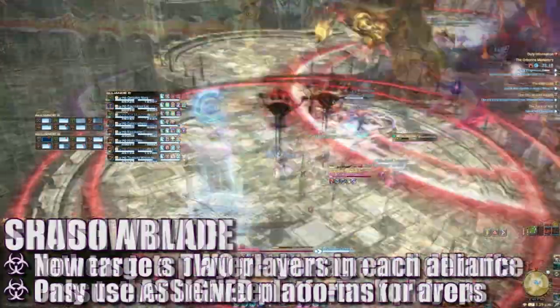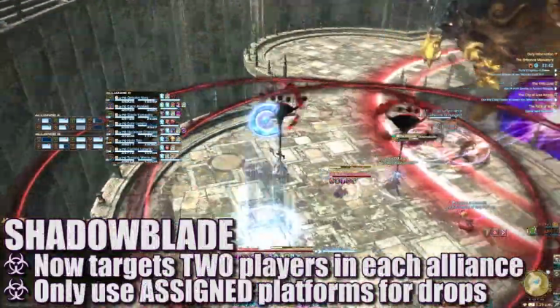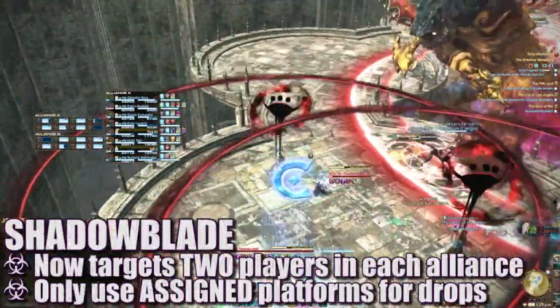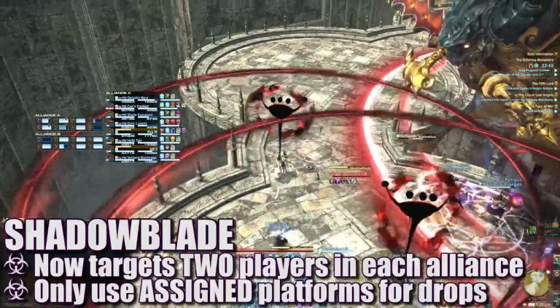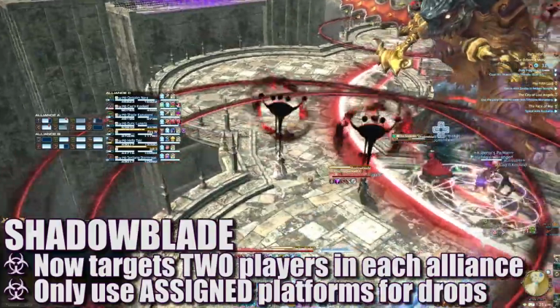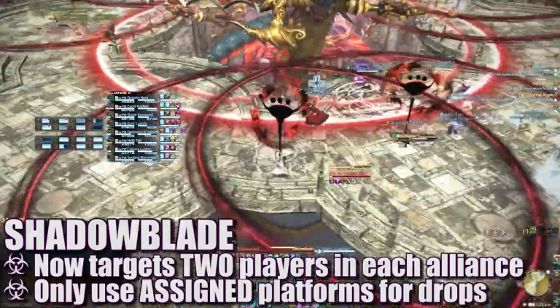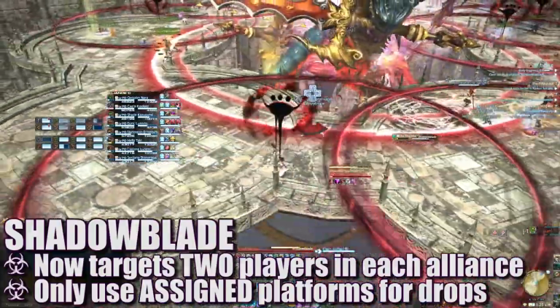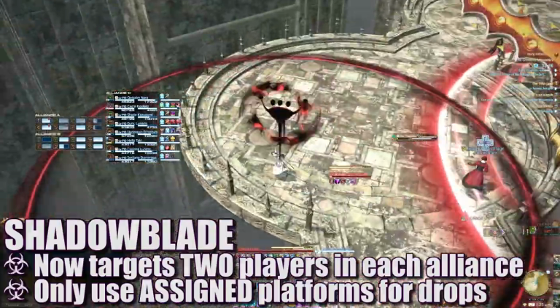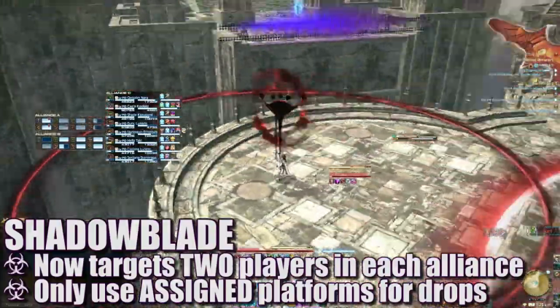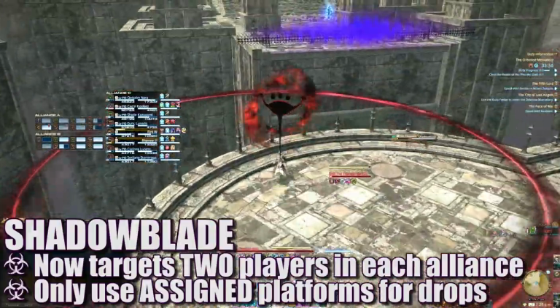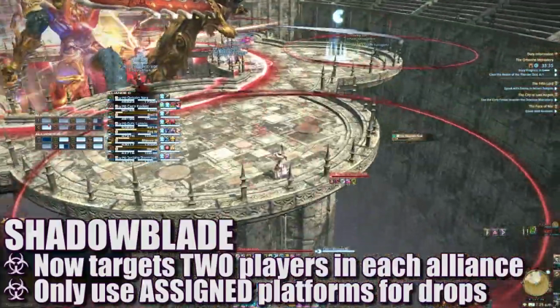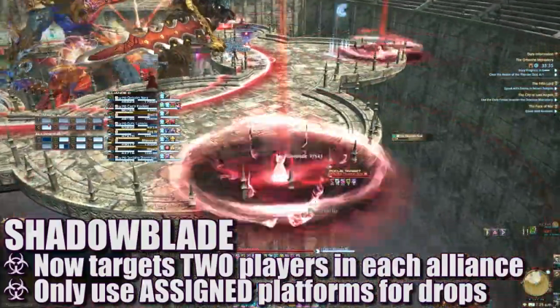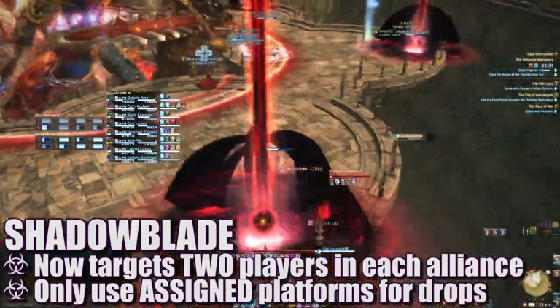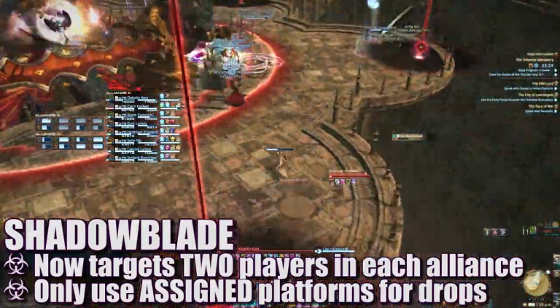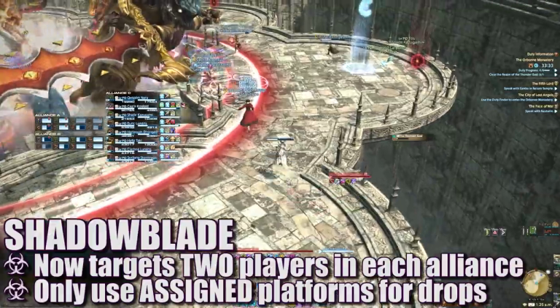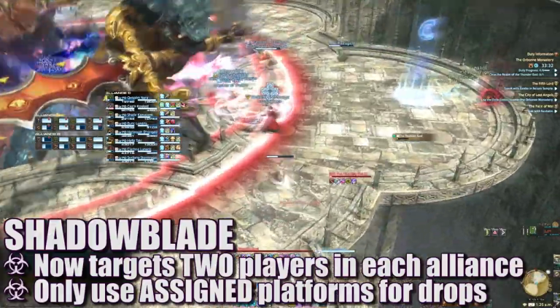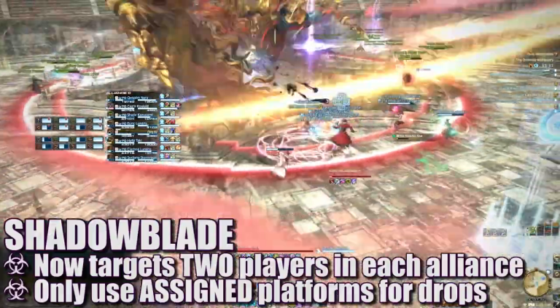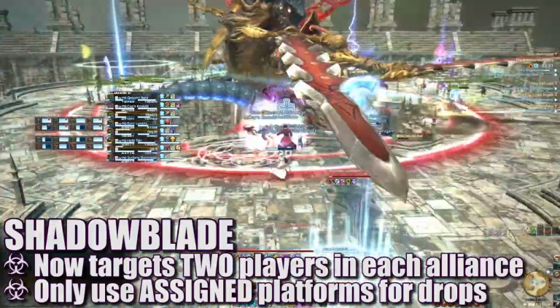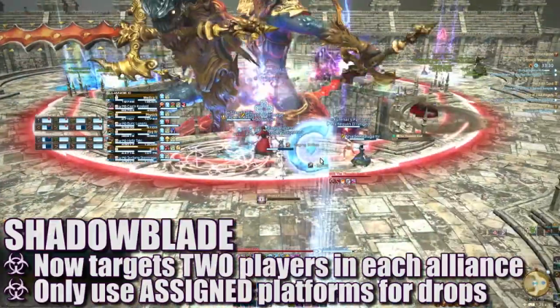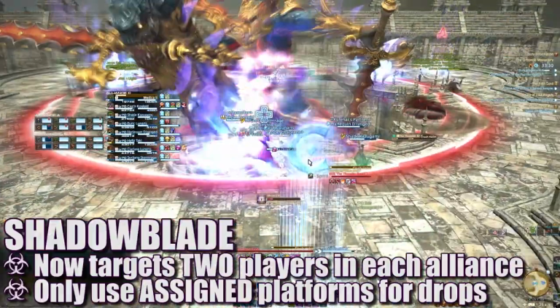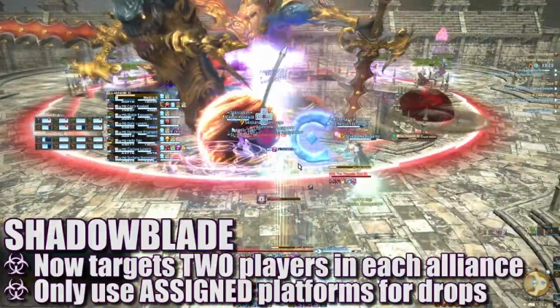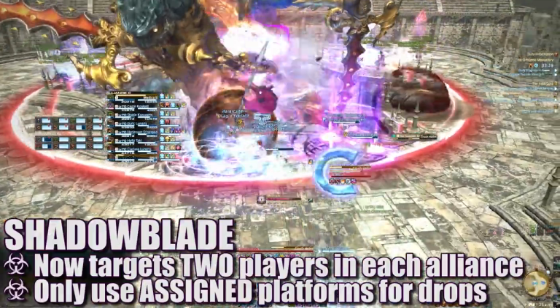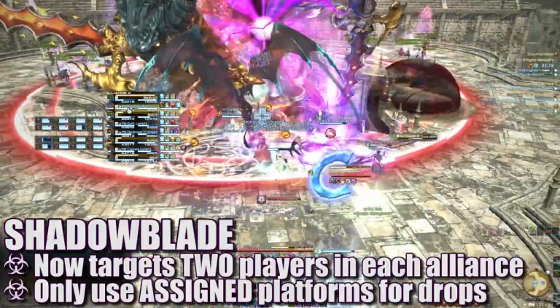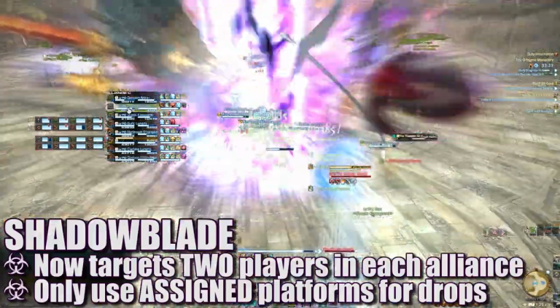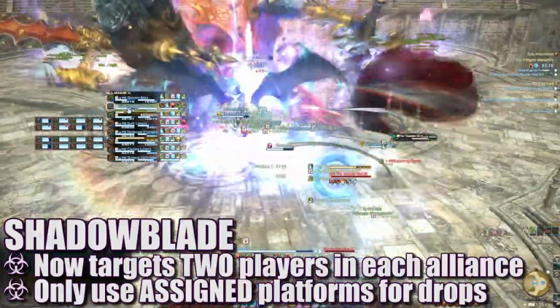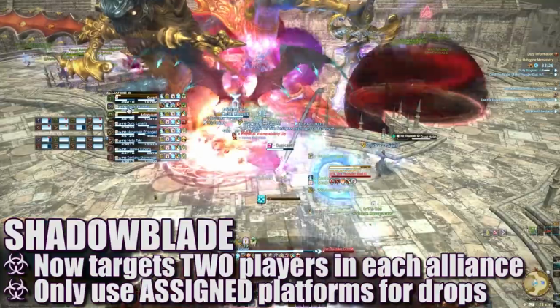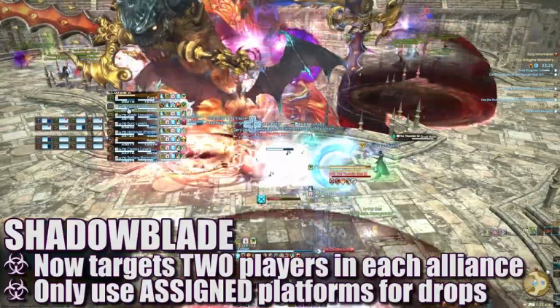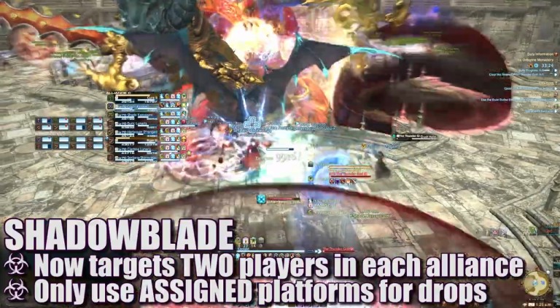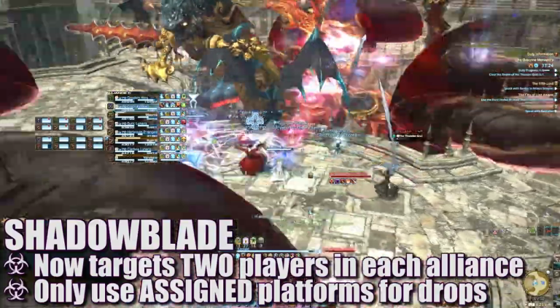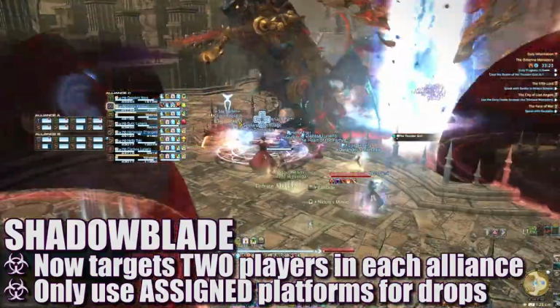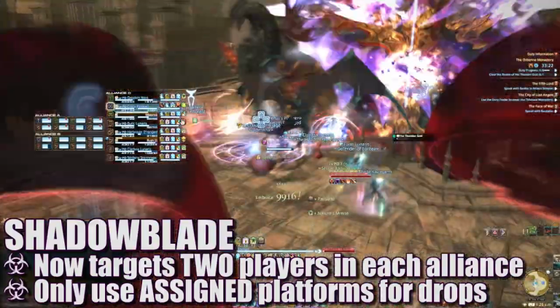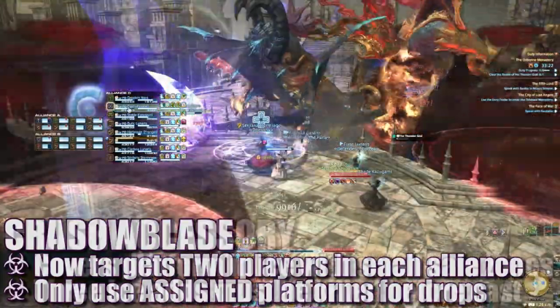The next Shadow Blade attack will now target two players from each alliance. One of these markers can be dropped off on the platform to the left or clockwise of your alliance, just as before, while the other is dropped in the back of the platform you're currently standing on. Players will need to be careful not to get caught in the AoEs as they grow.